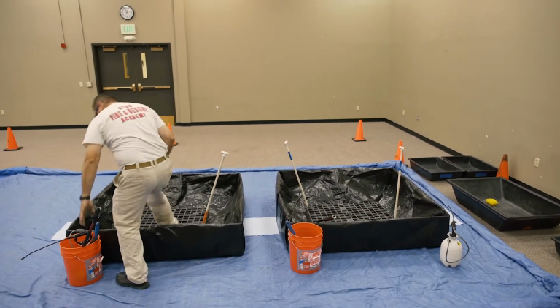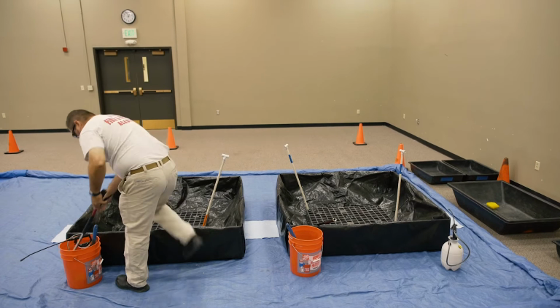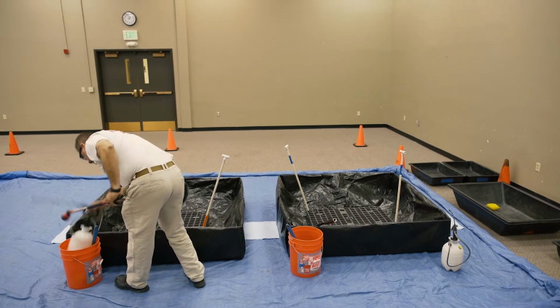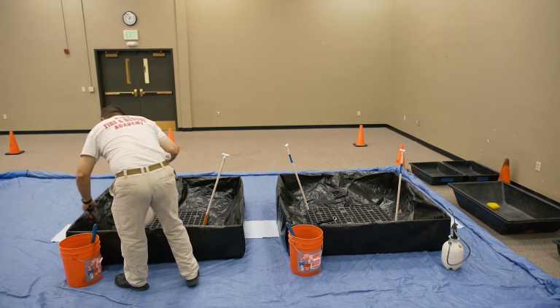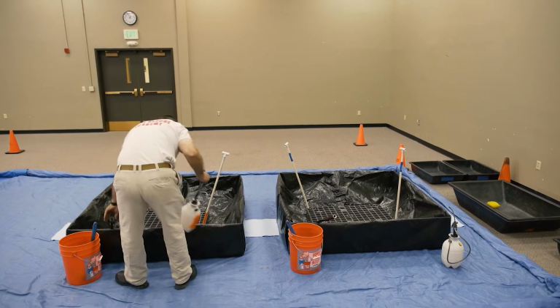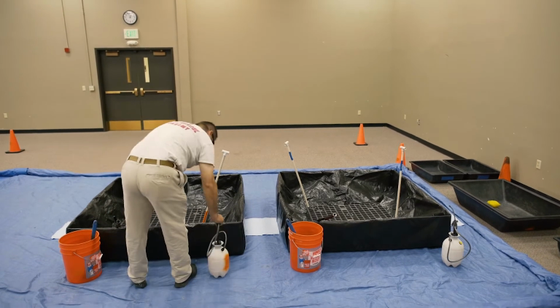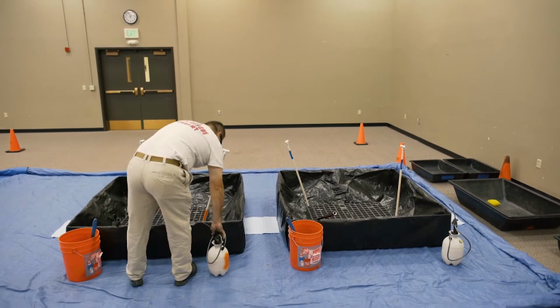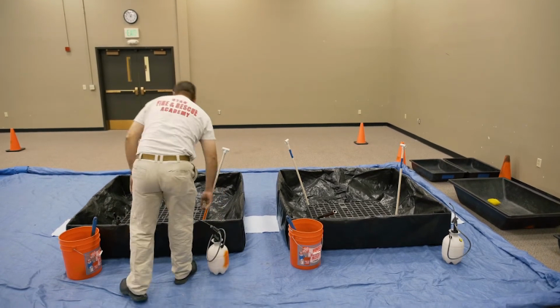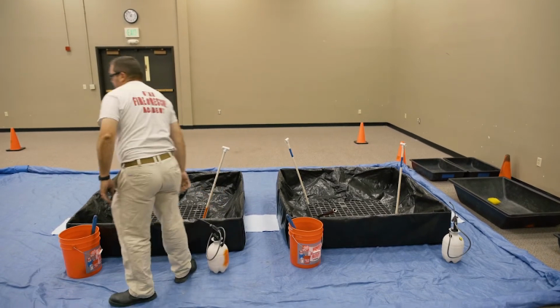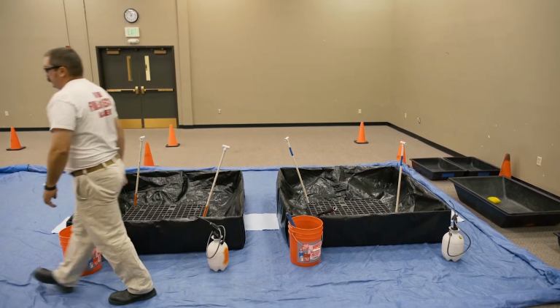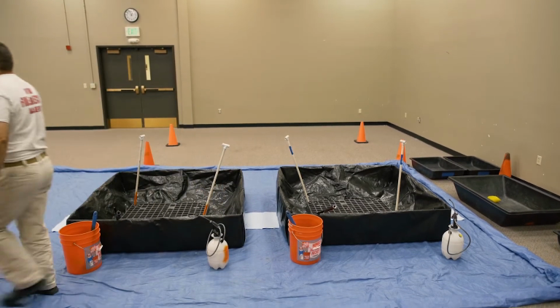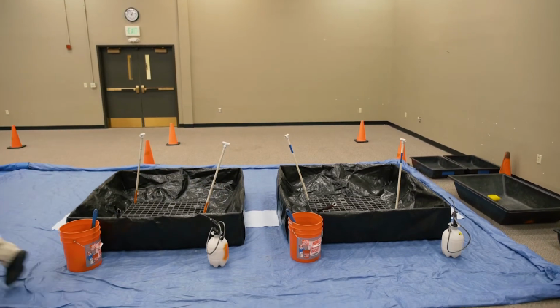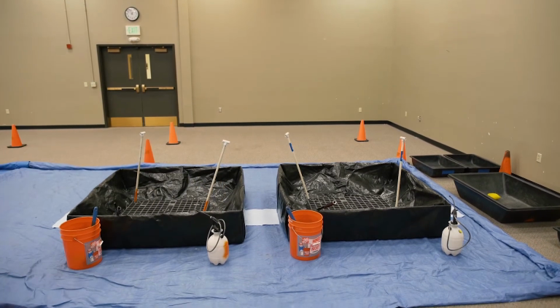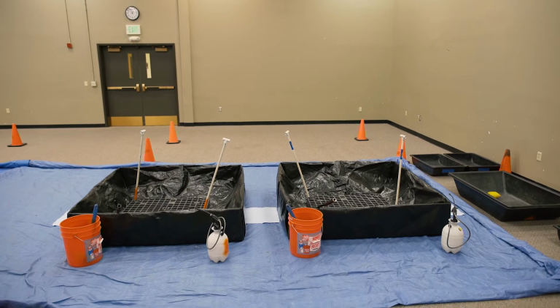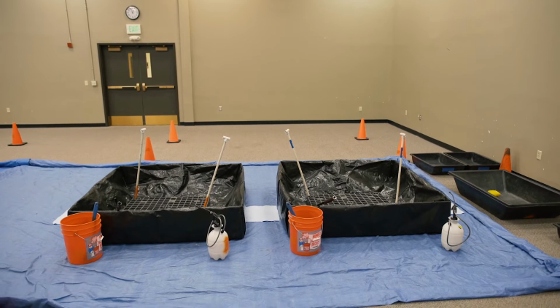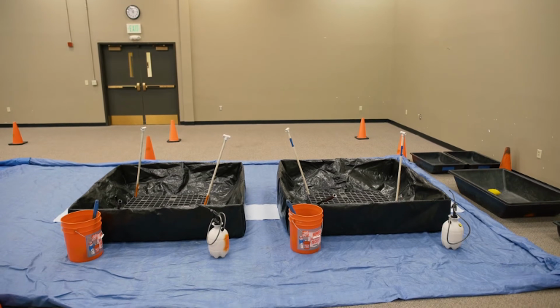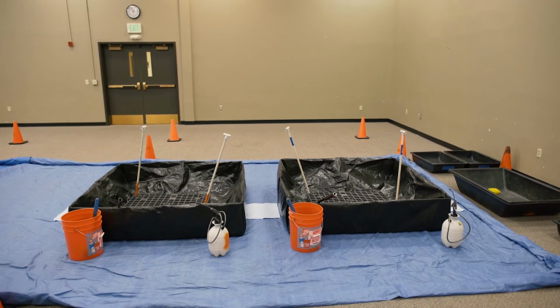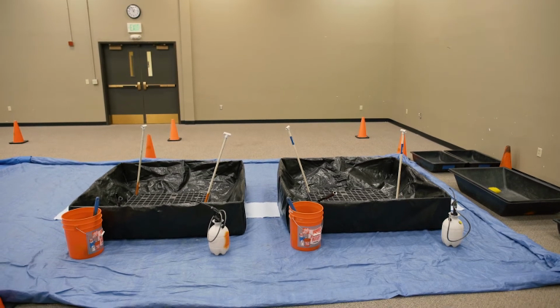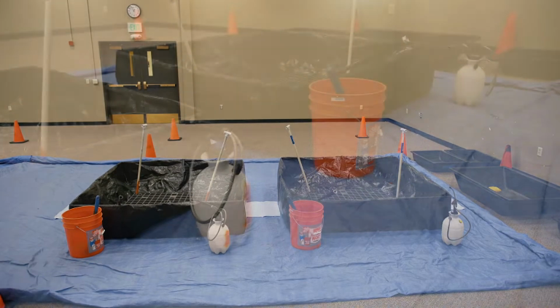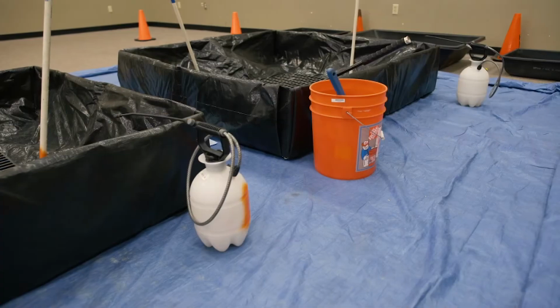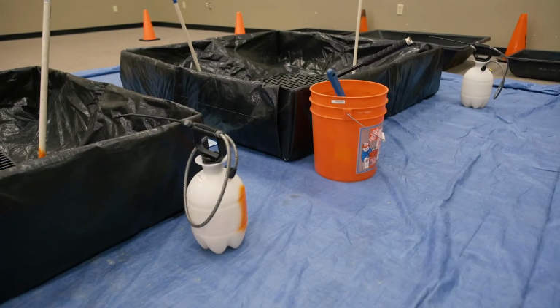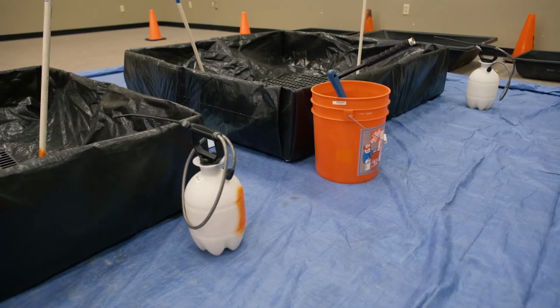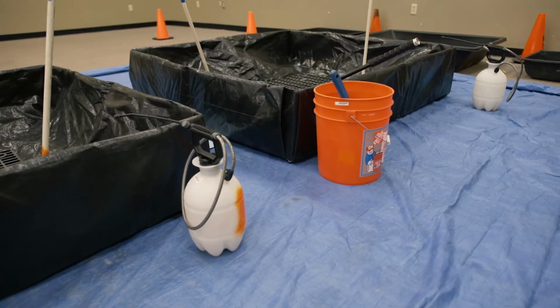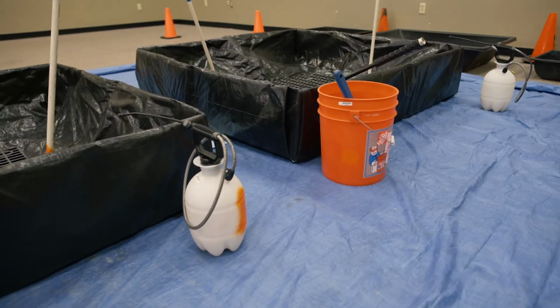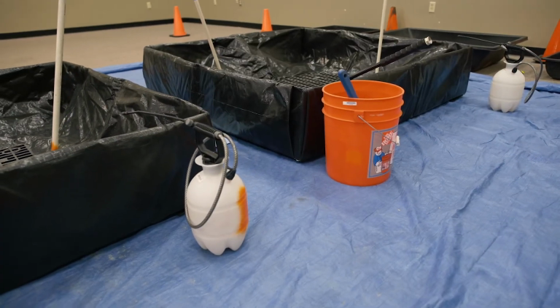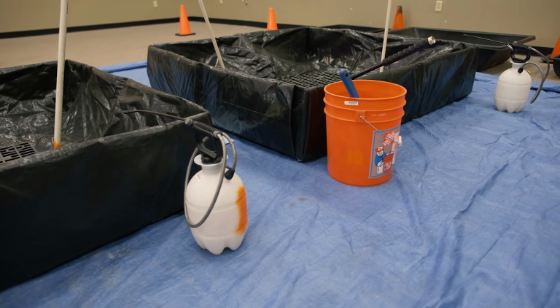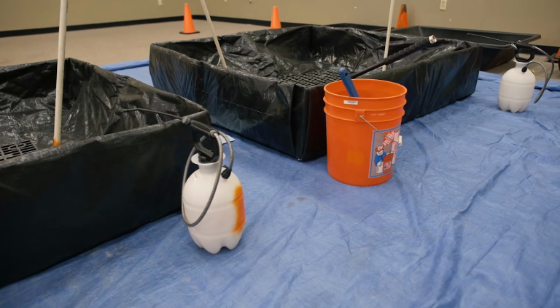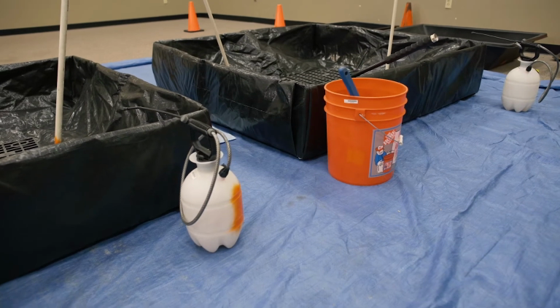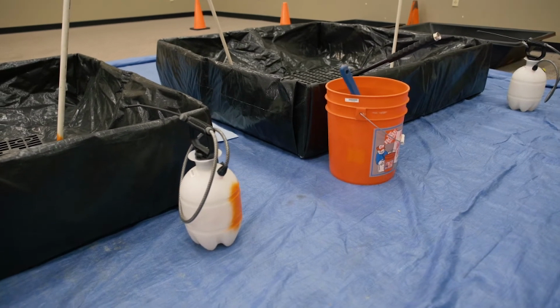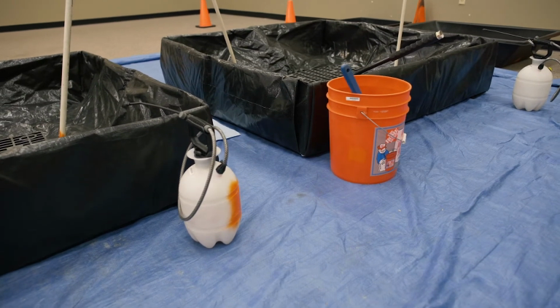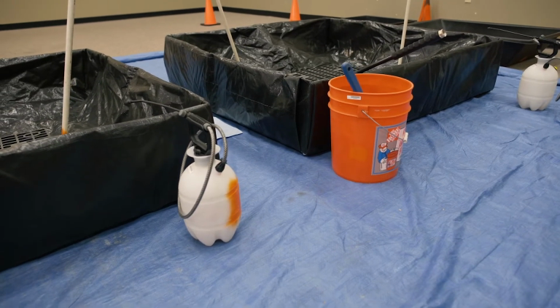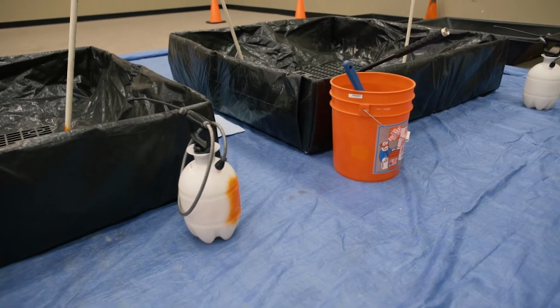Lay out a scrub bucket and a pump sprayer for the wash and rinse stations. Wash stations should consist of something to hold water, such as a tub or pool, access to water, a cleaning solution, and some type of scrubber.